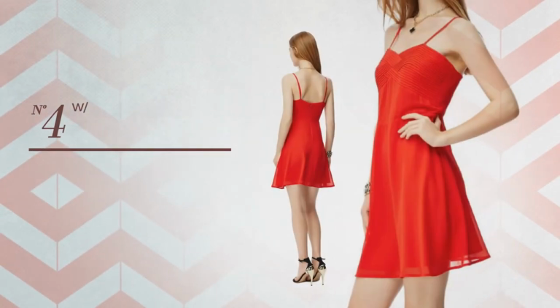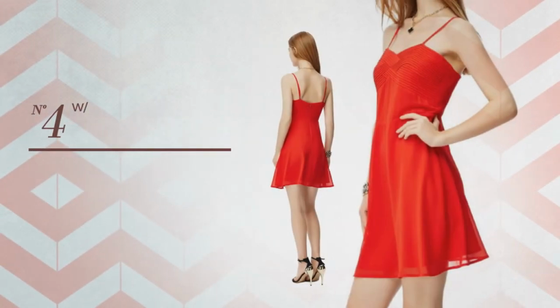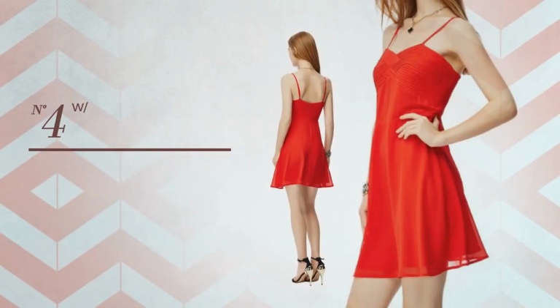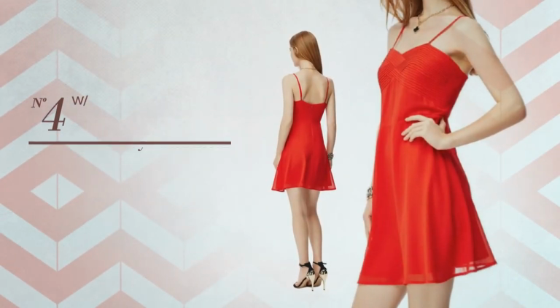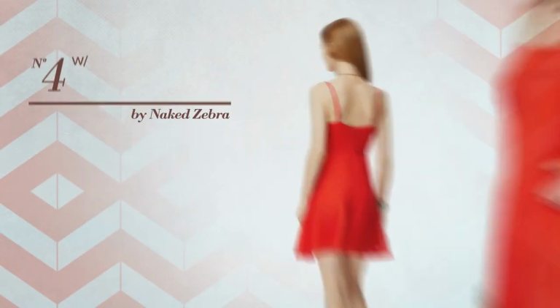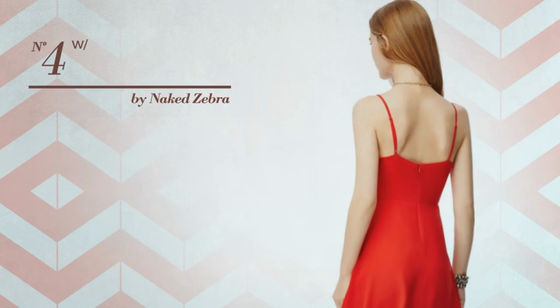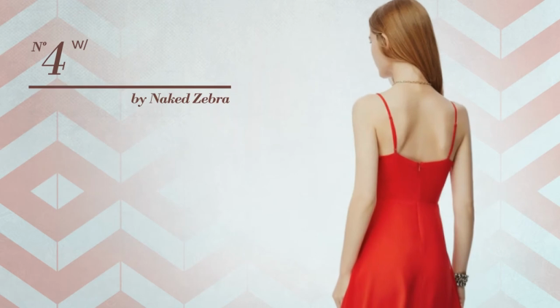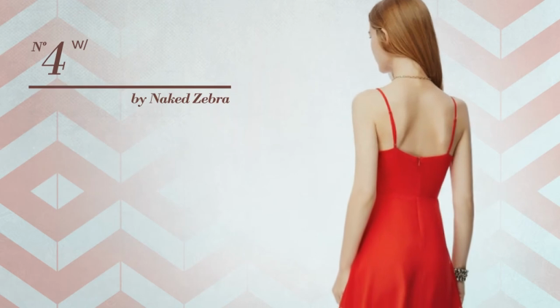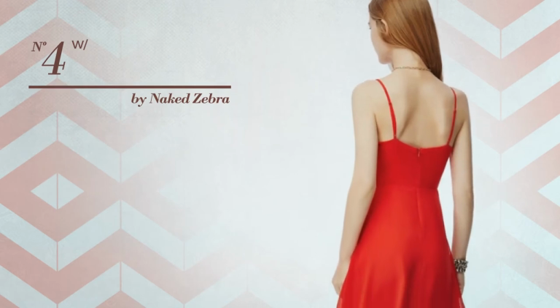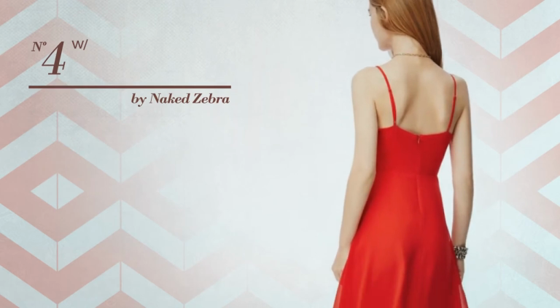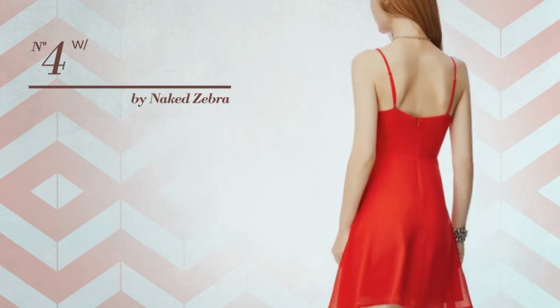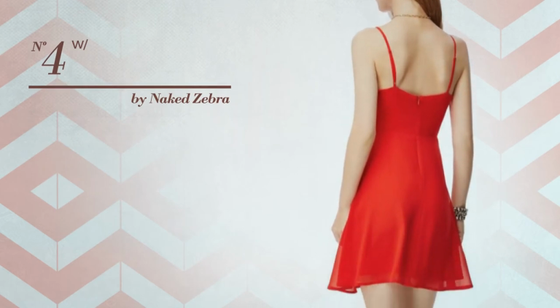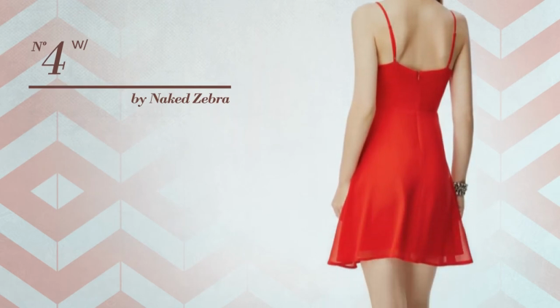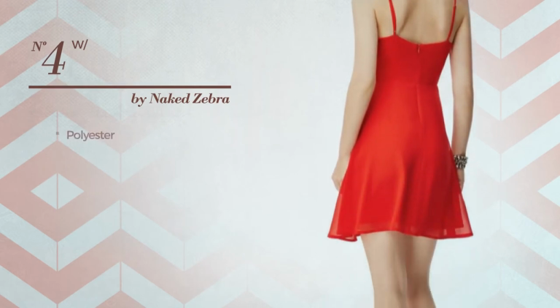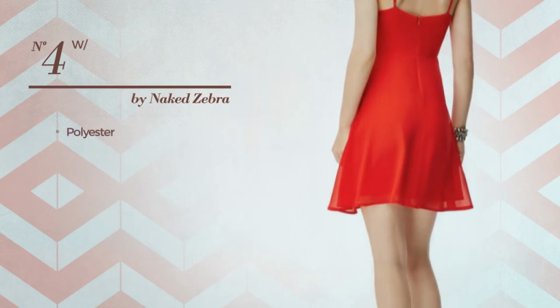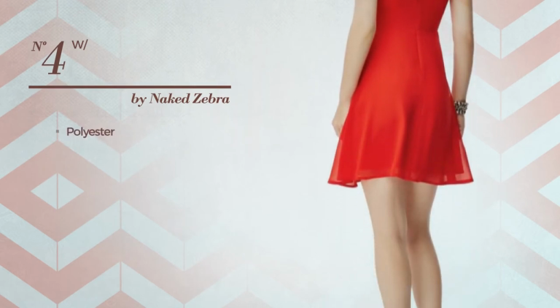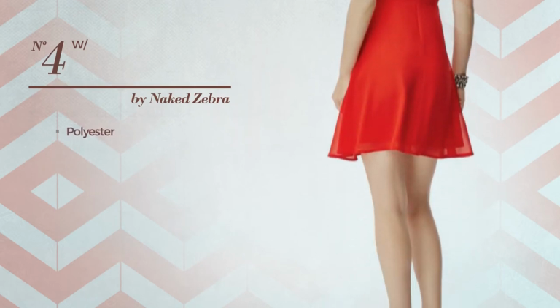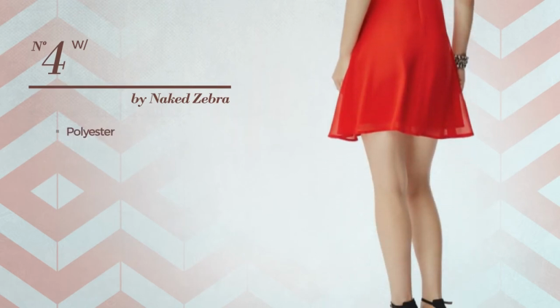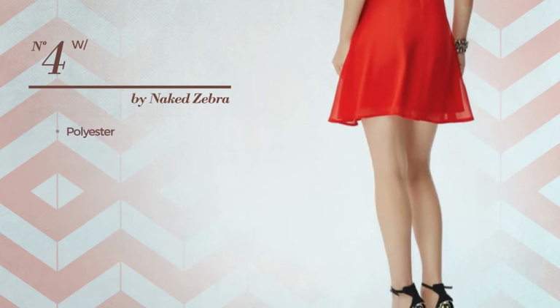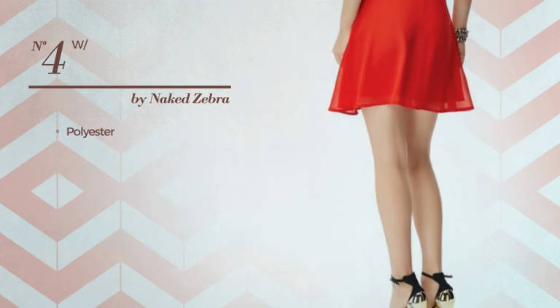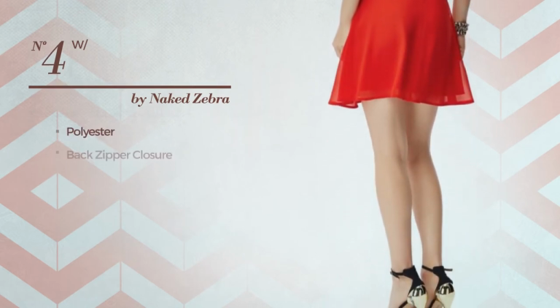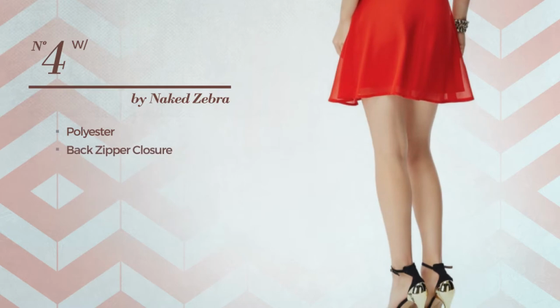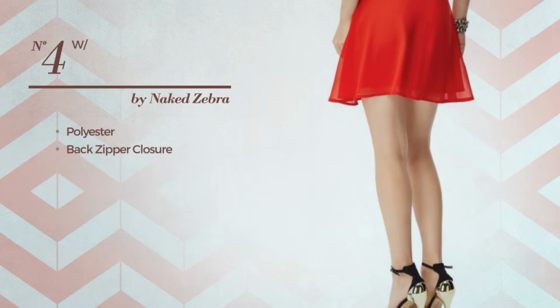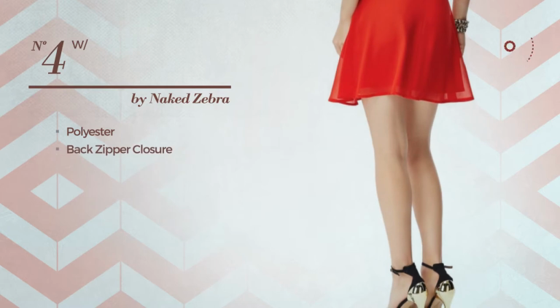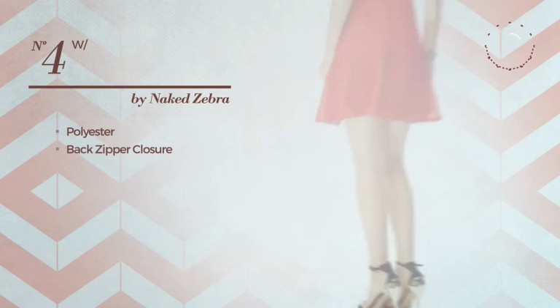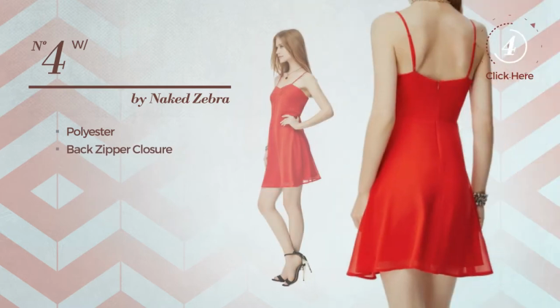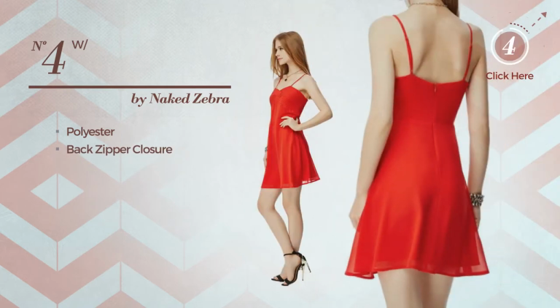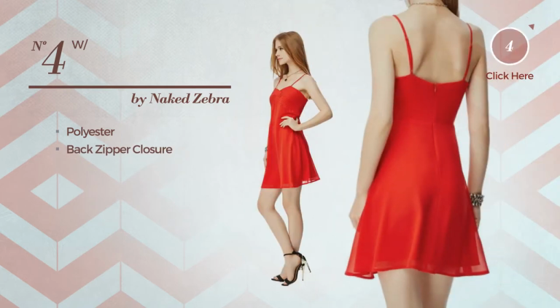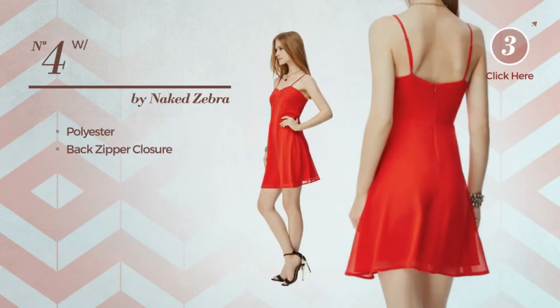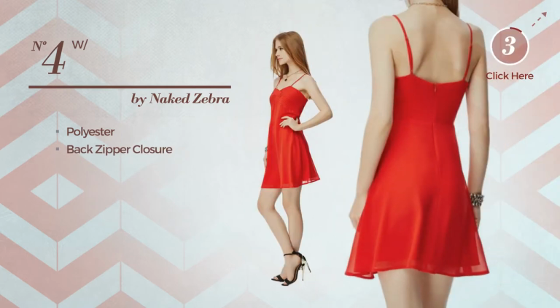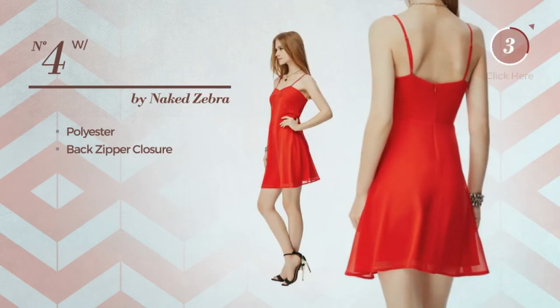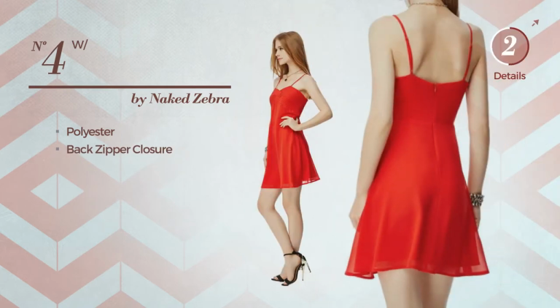Number four: an old dress produced with quickly drying polyester. This dress includes back zipper closure, available in seven other colors.